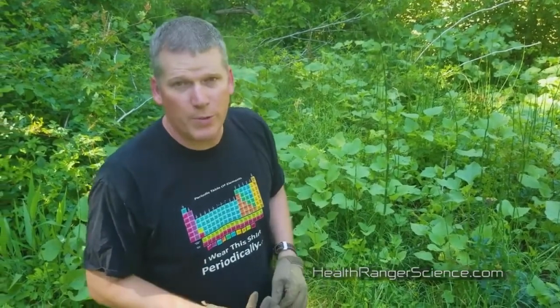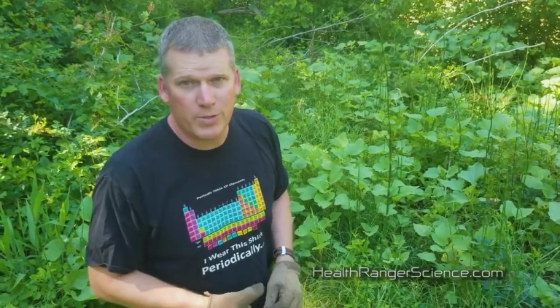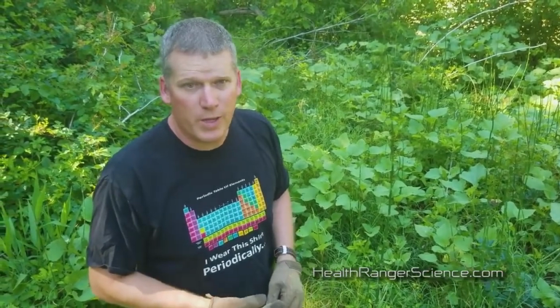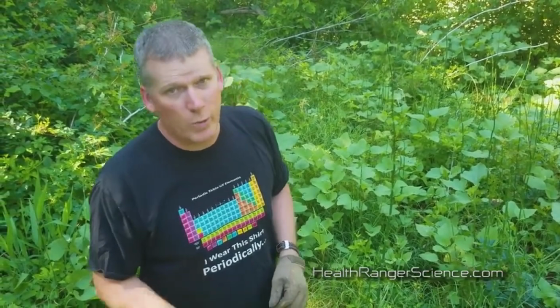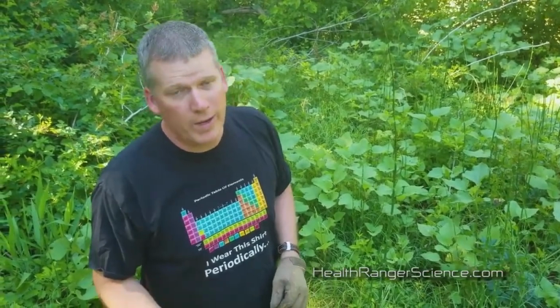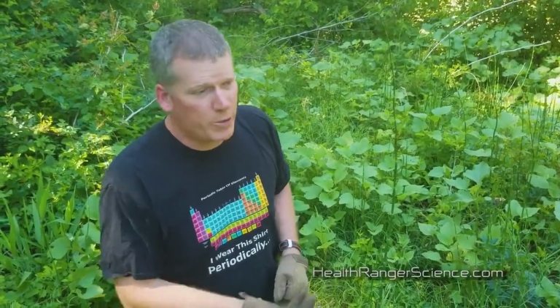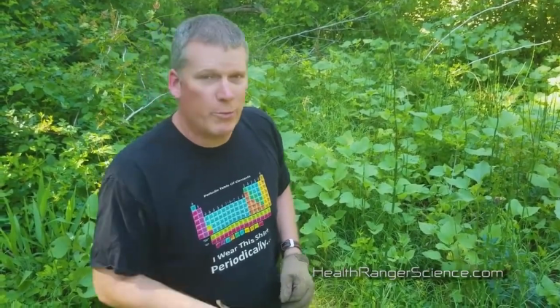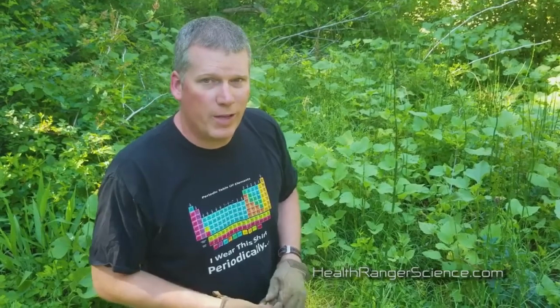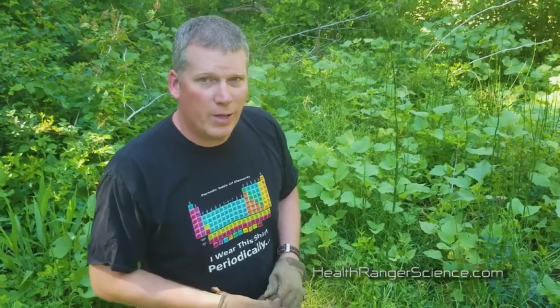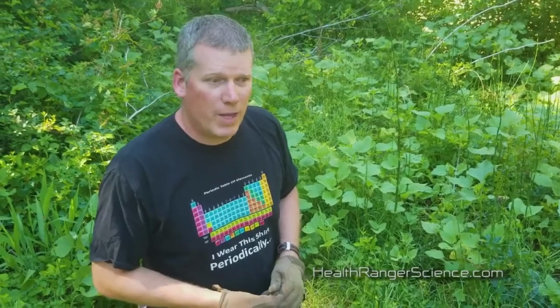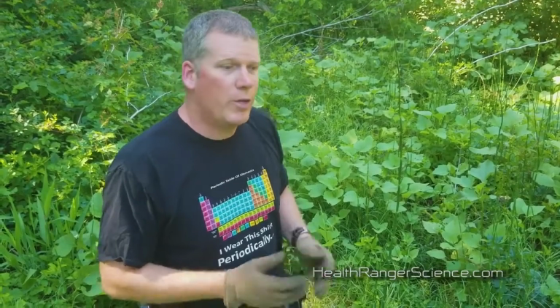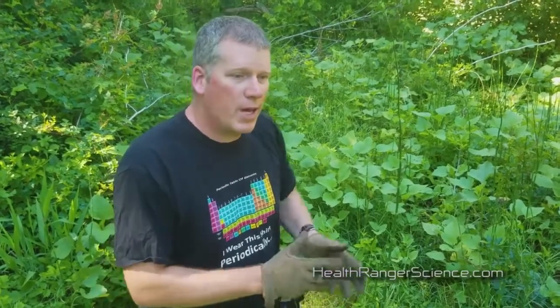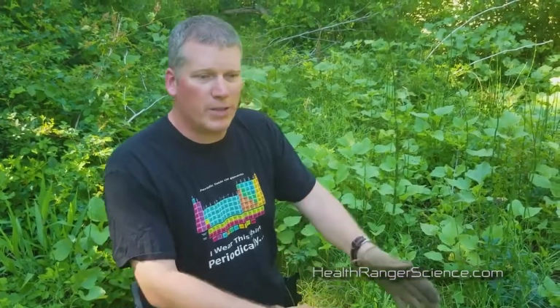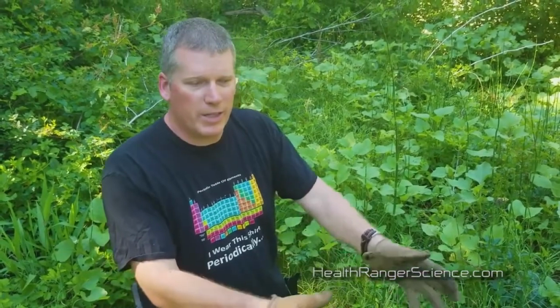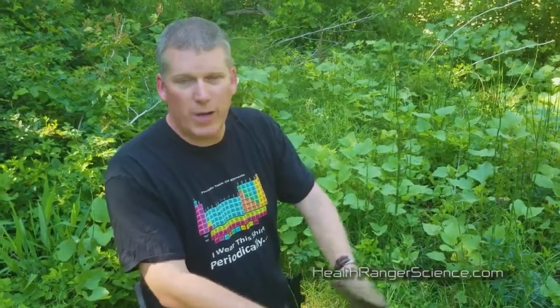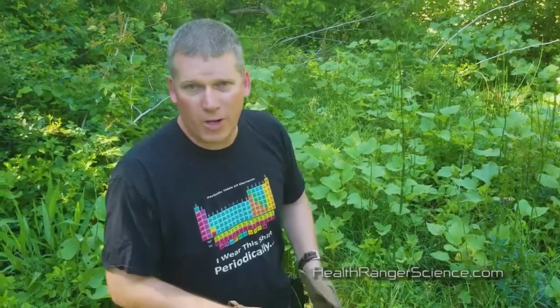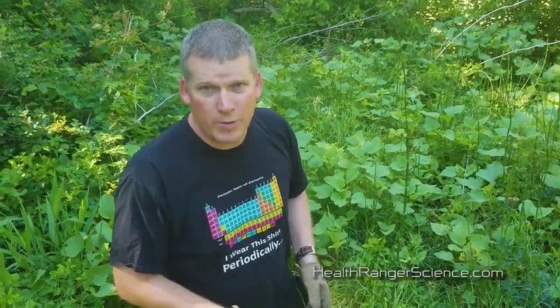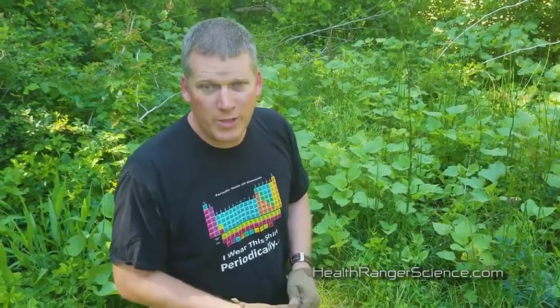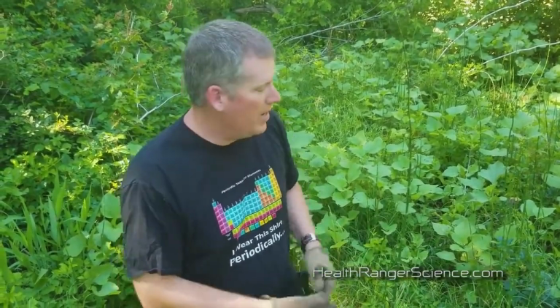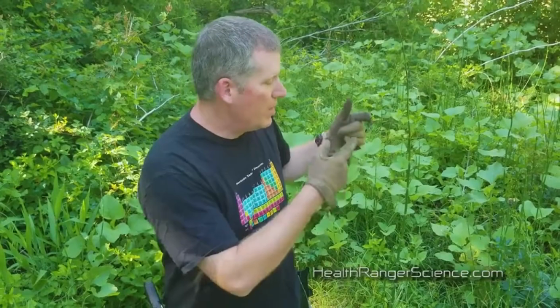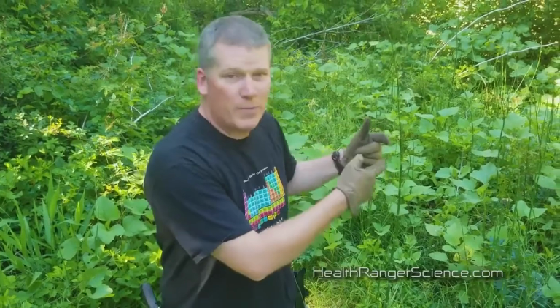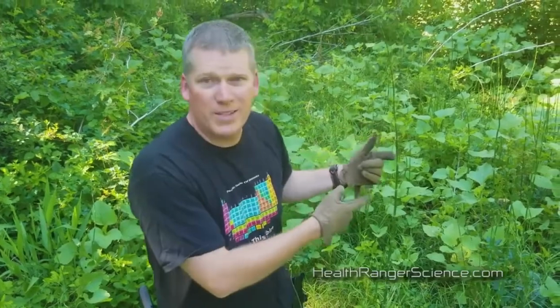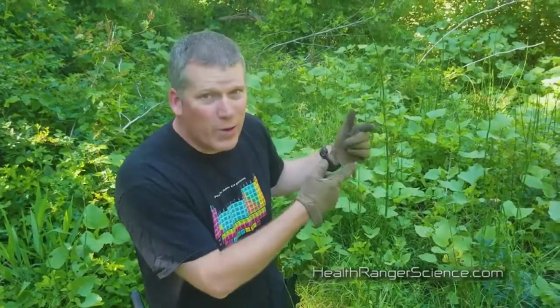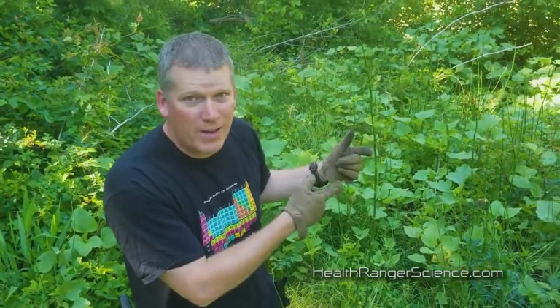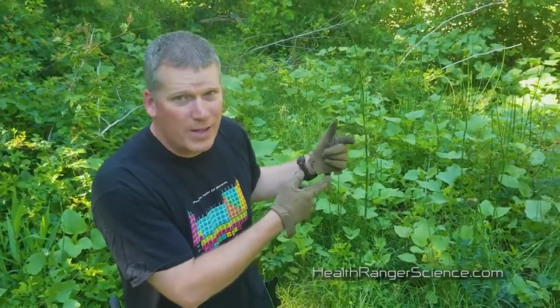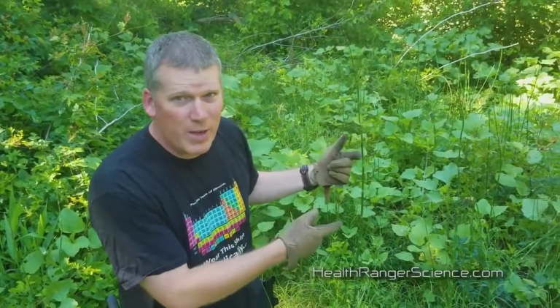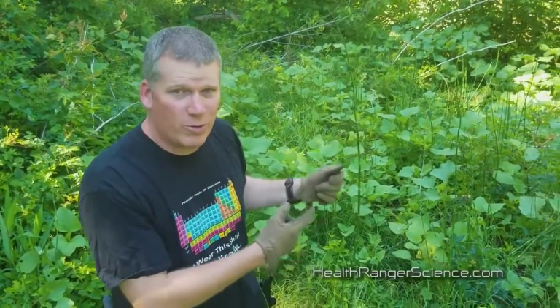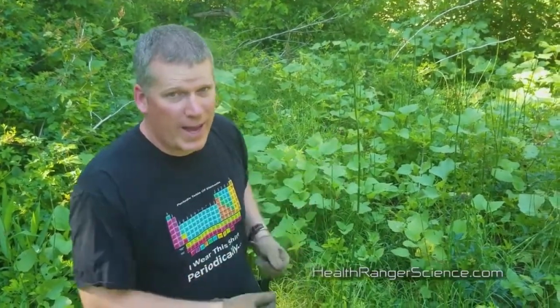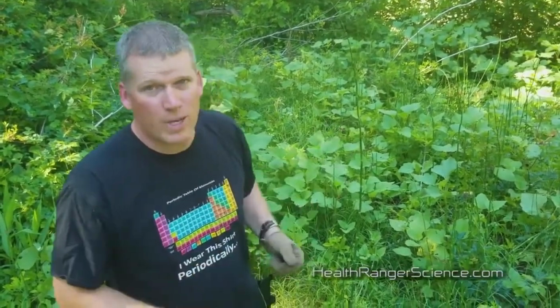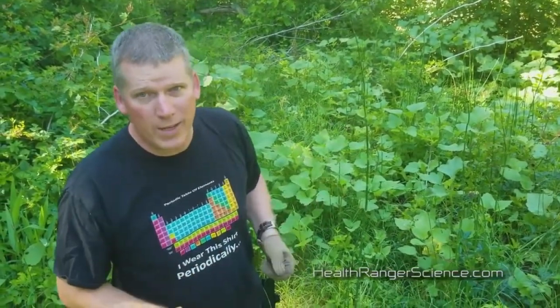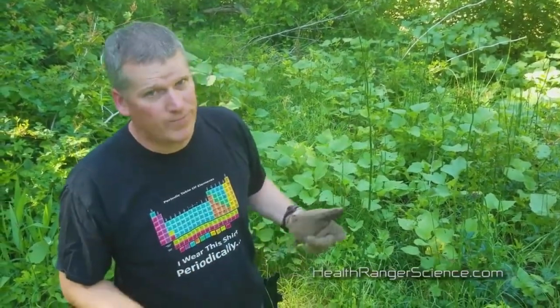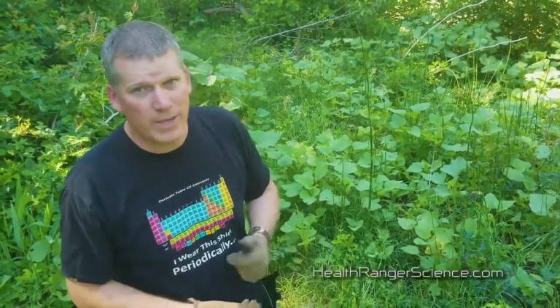Many people consider horsetail to be a weed and are trying to get rid of it — while they might be going to the hospital to get drugs for Alzheimer's and dementia. The best medicine is right there, growing as a weed in your backyard. Amazing.